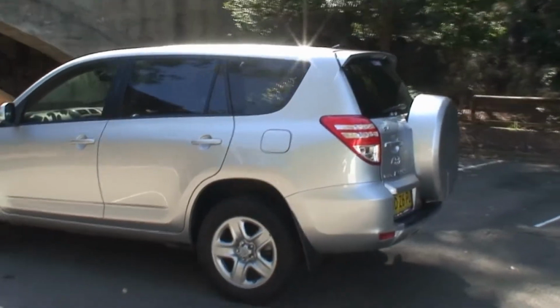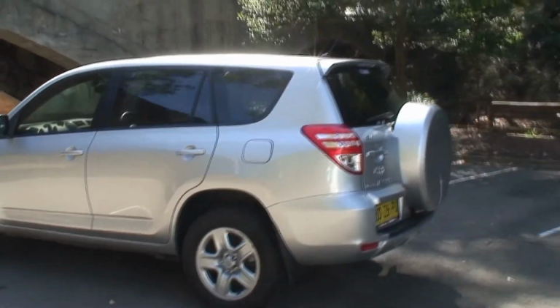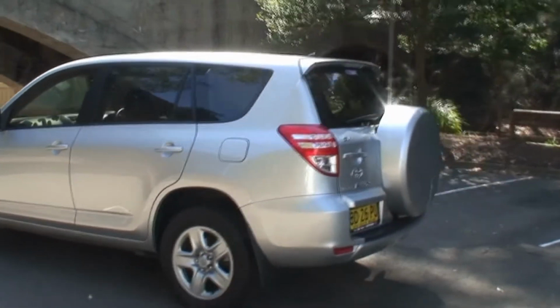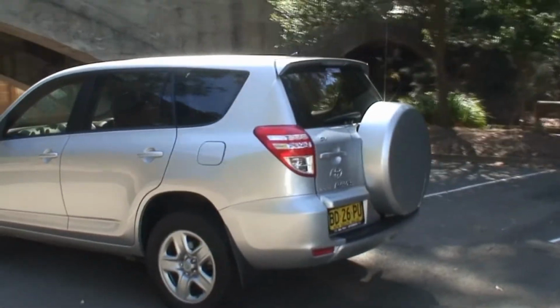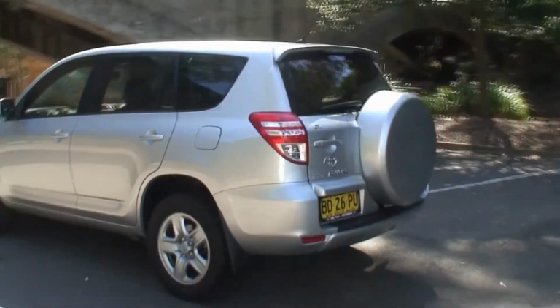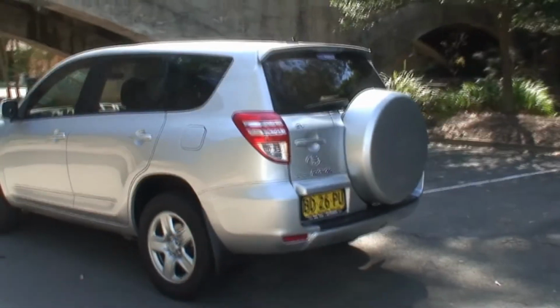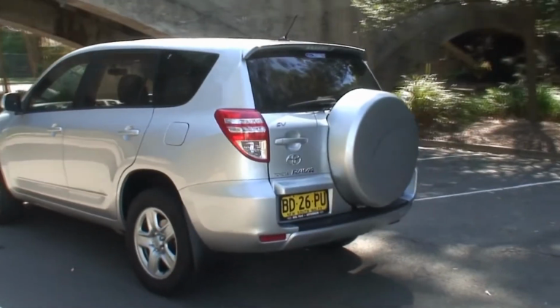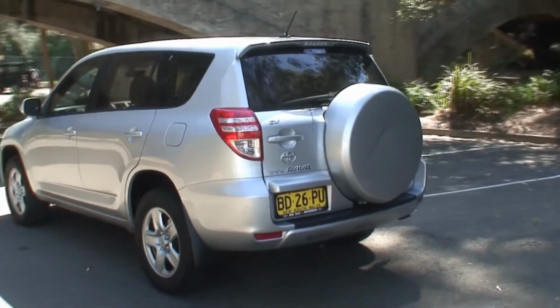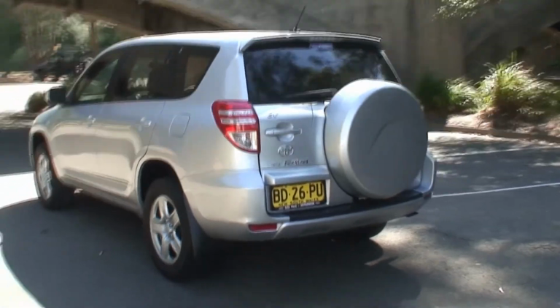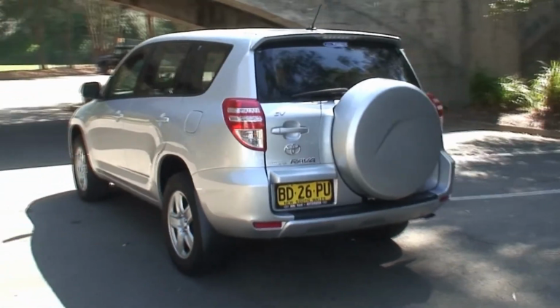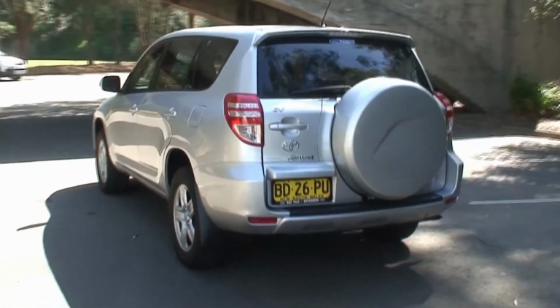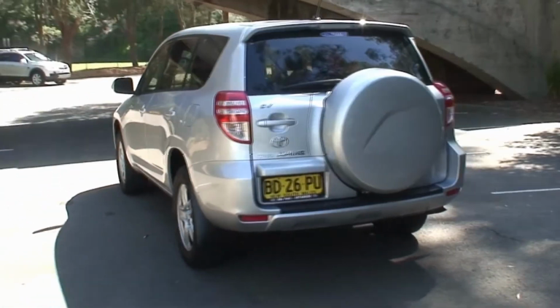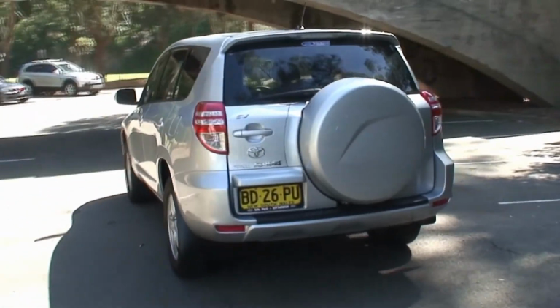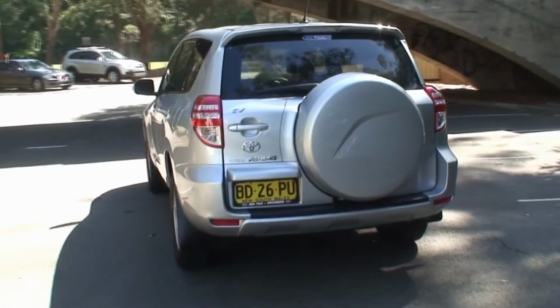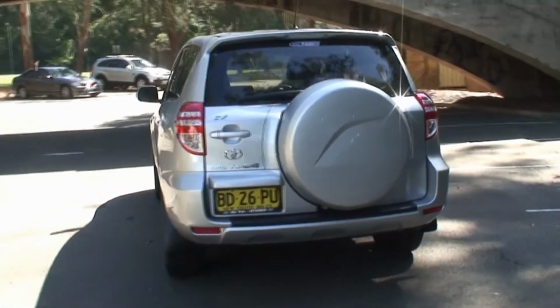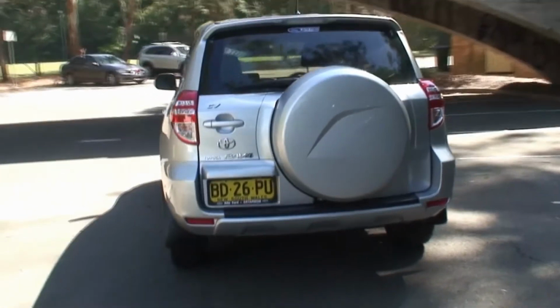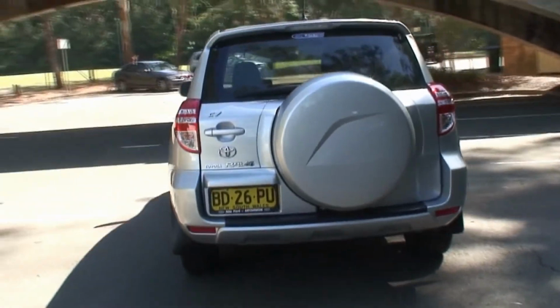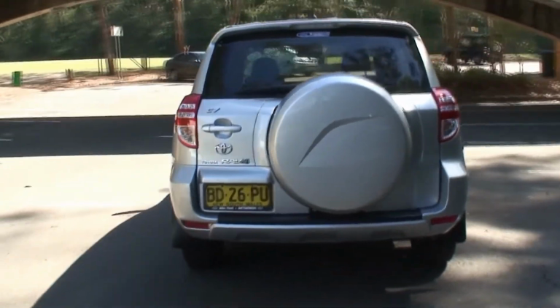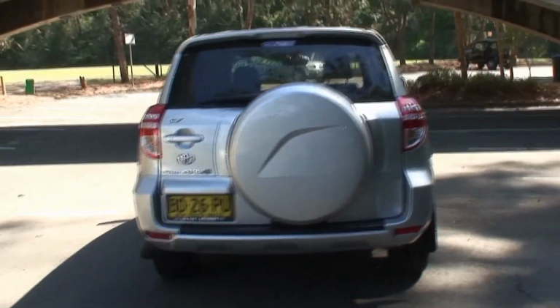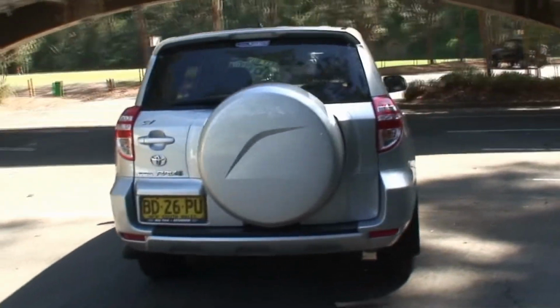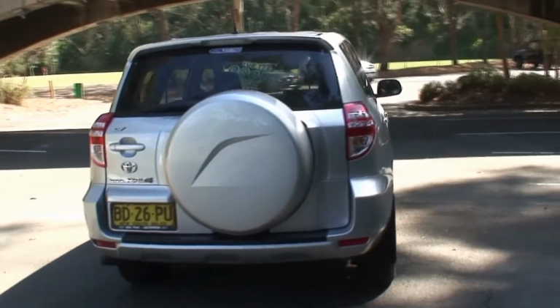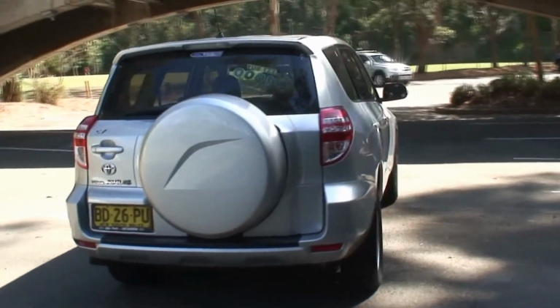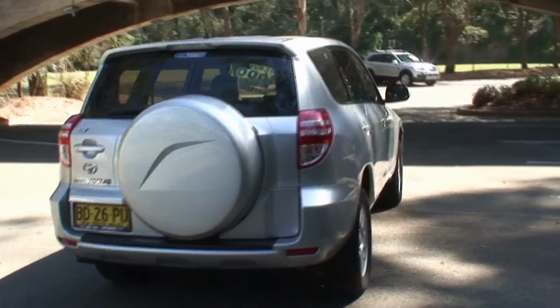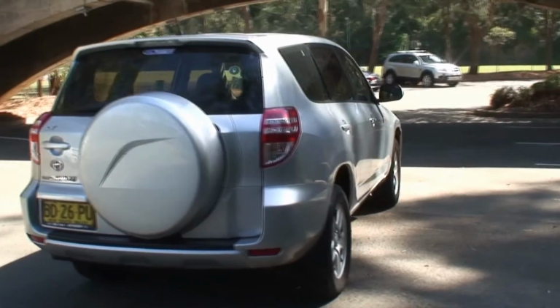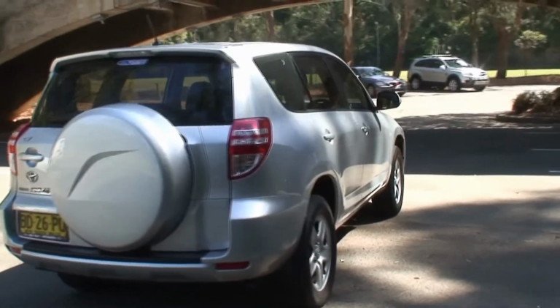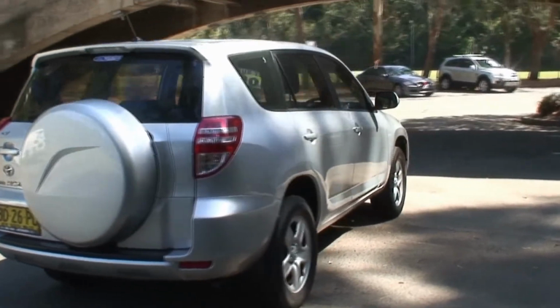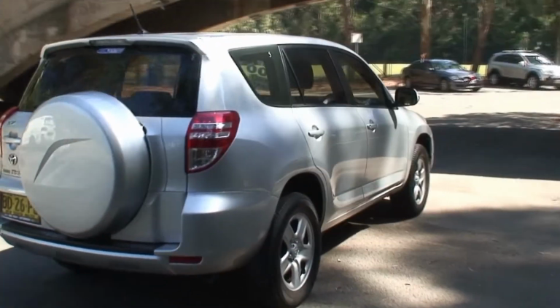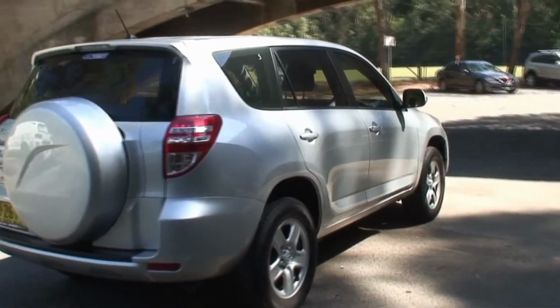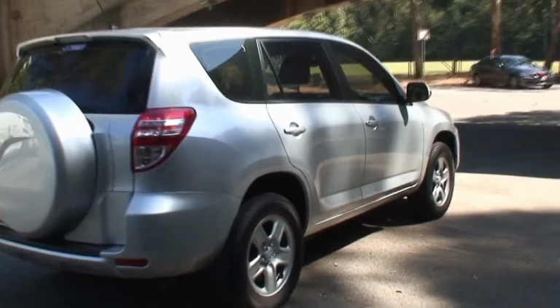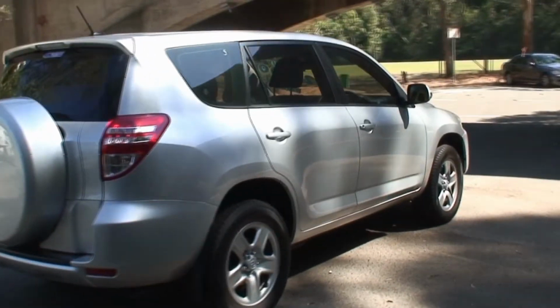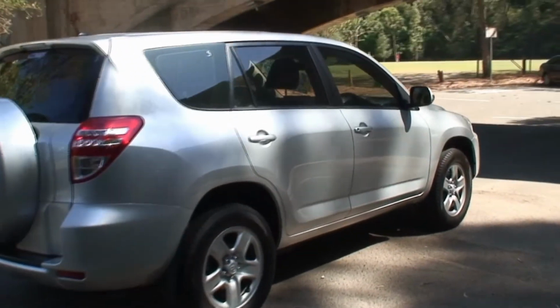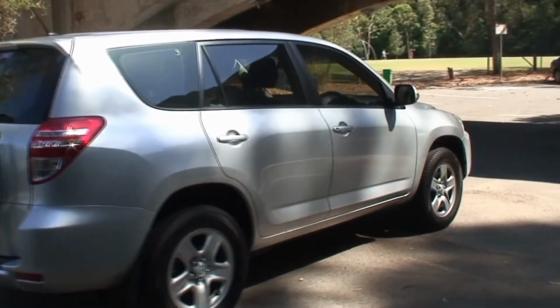It also features cruise control, front ventilated disc brakes, electronic throttle control, electronic brake force distribution, an immobiliser, hill holder, independent suspension all-round, and a rear spoiler.